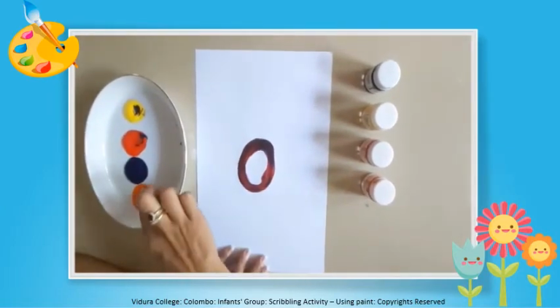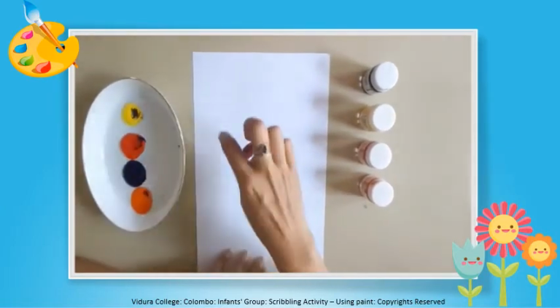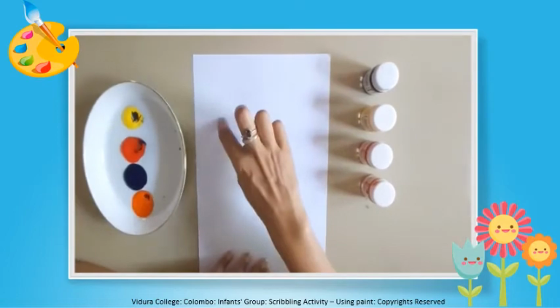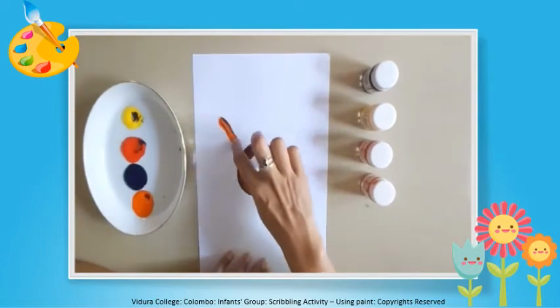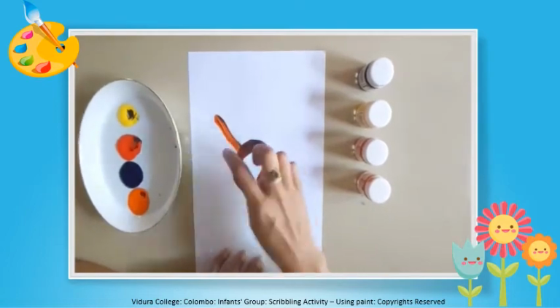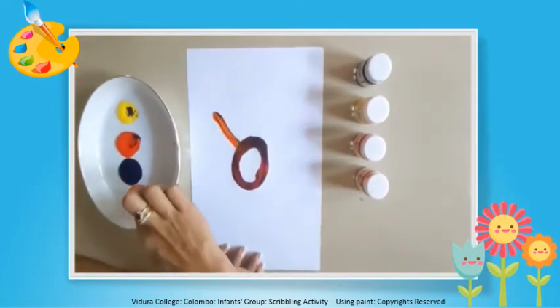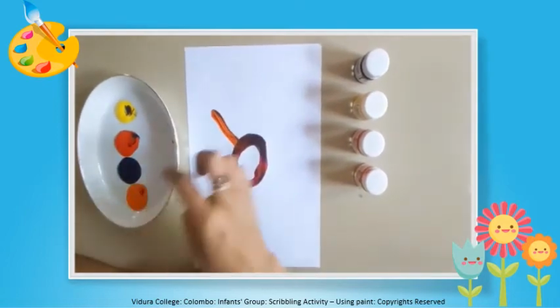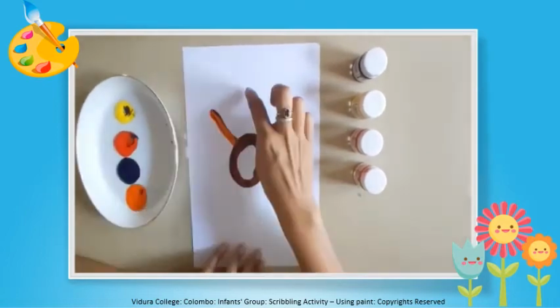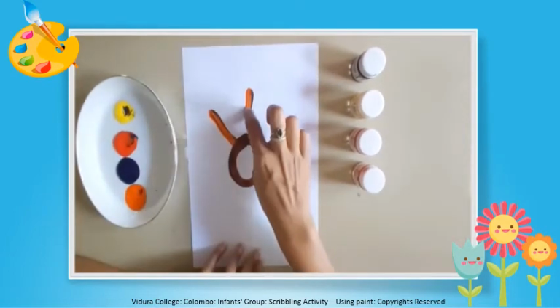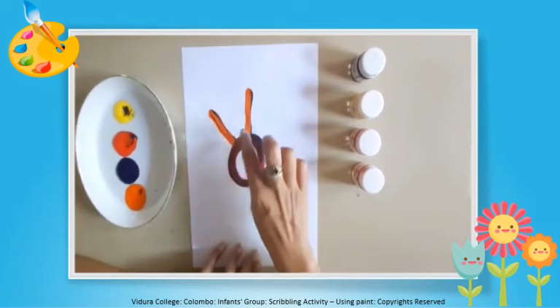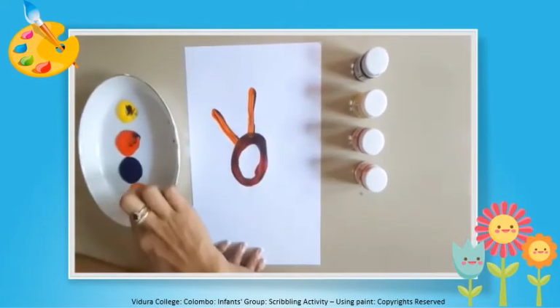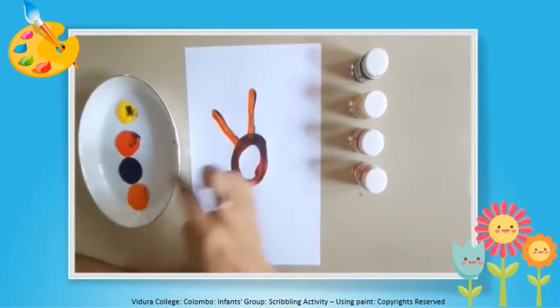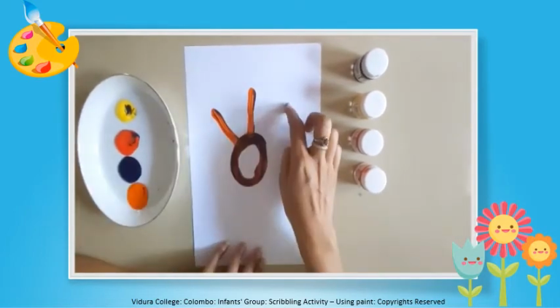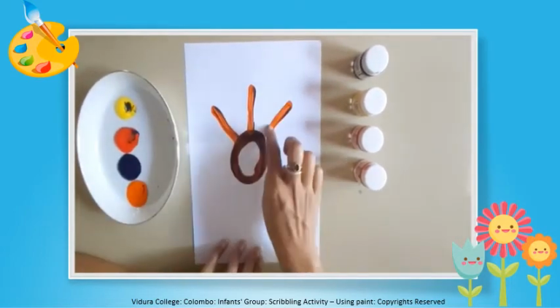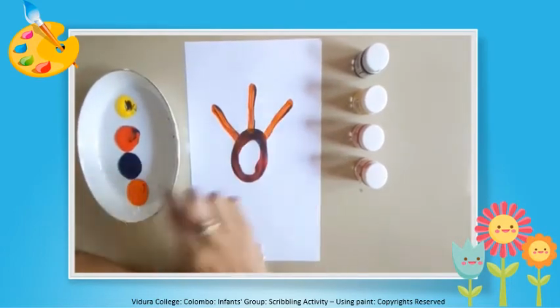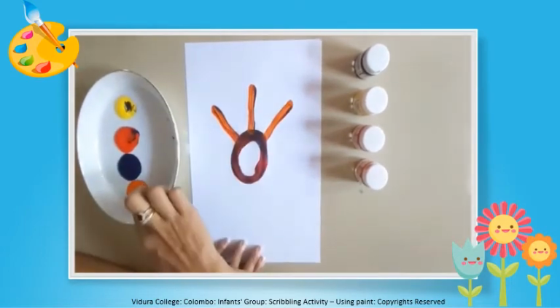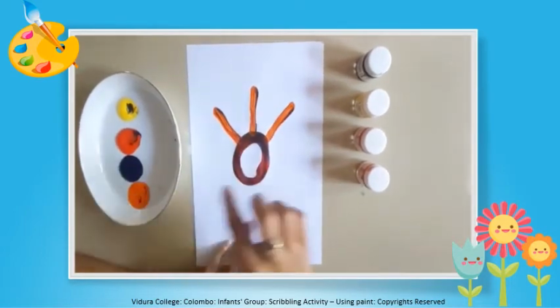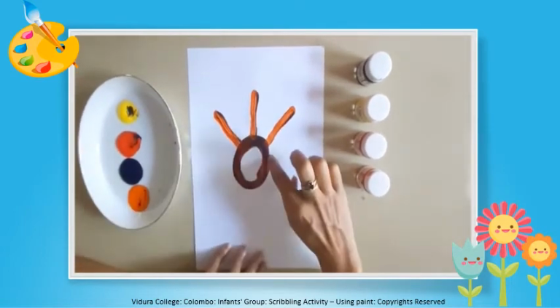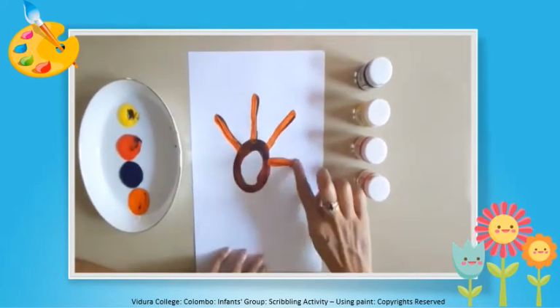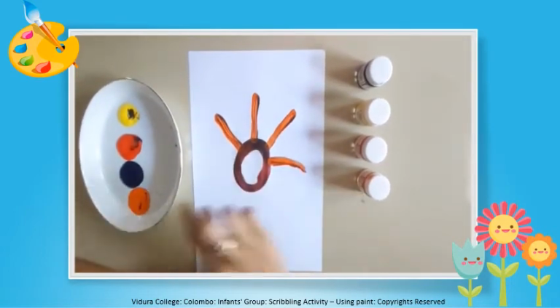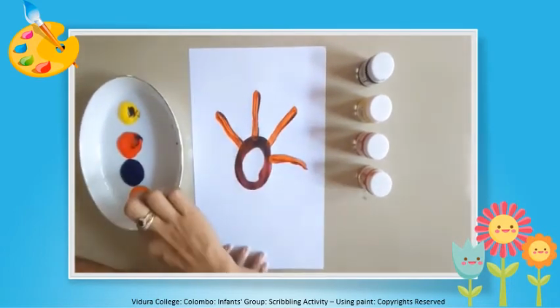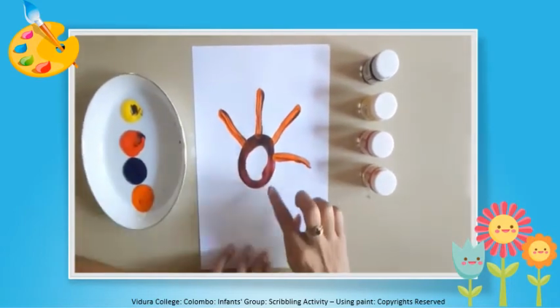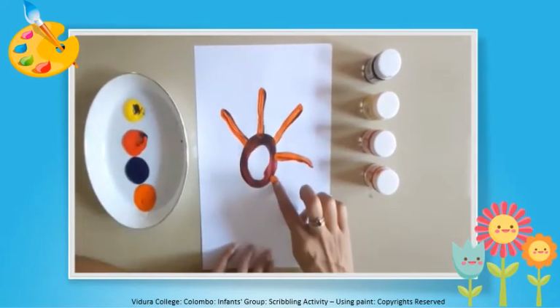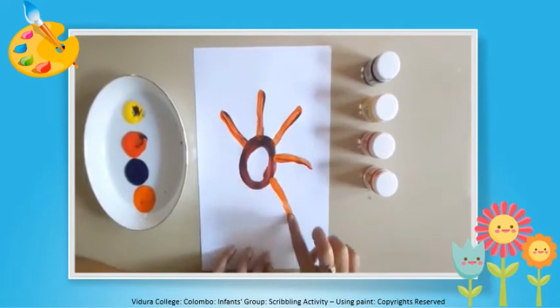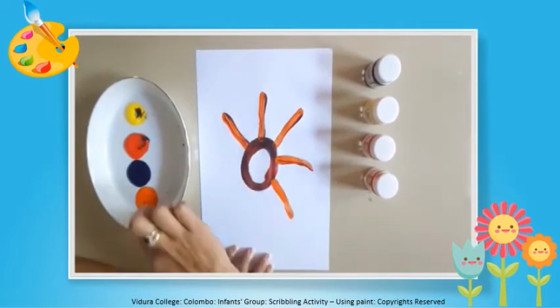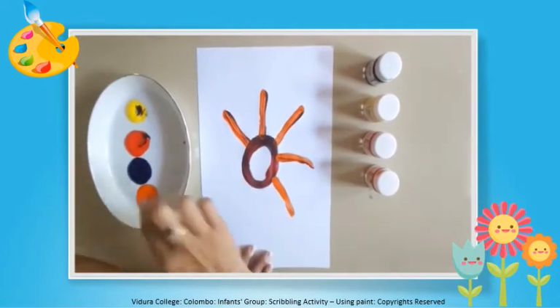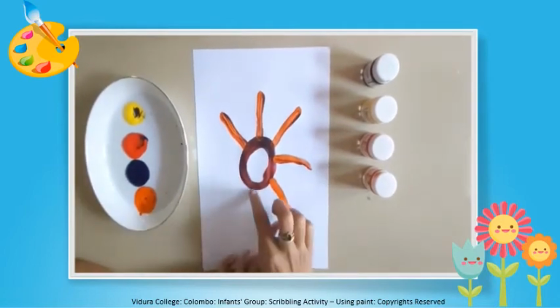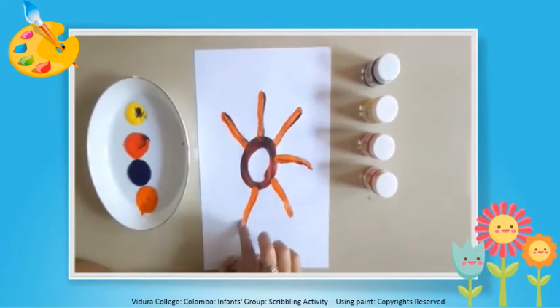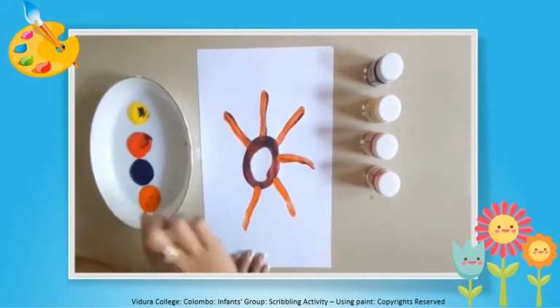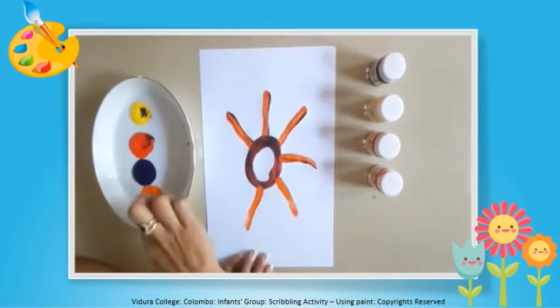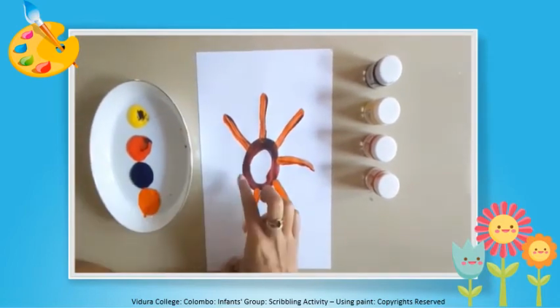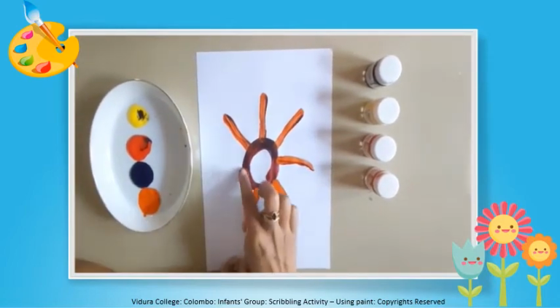Let's draw the sun. First you should draw a circle and then draw lines.